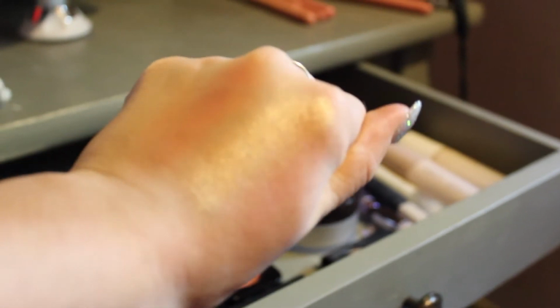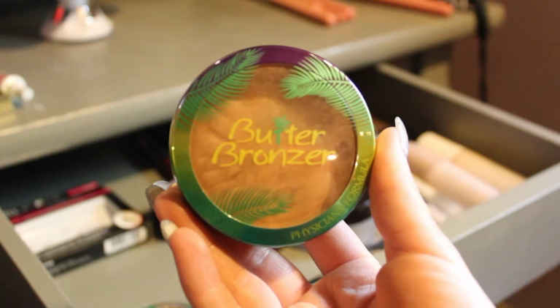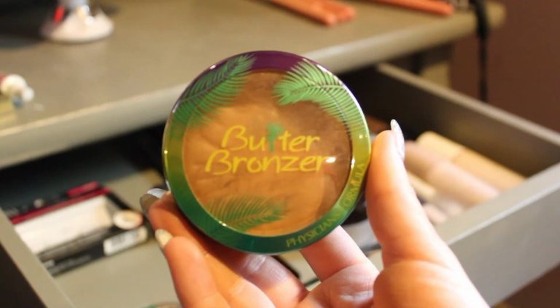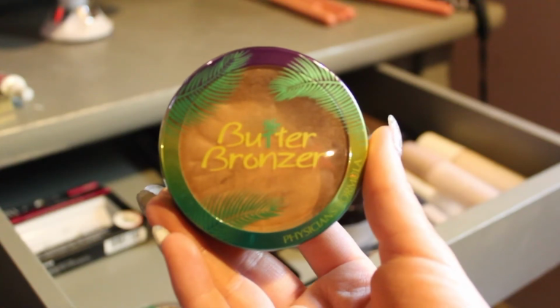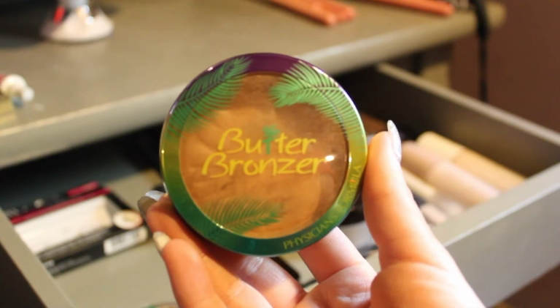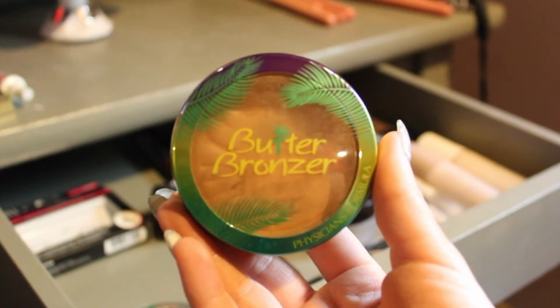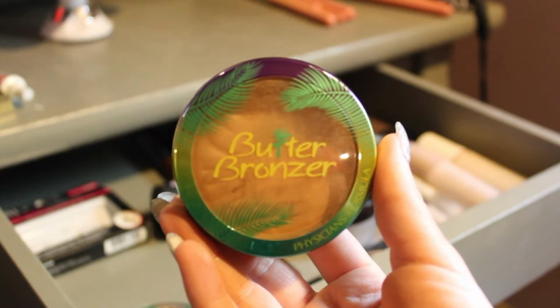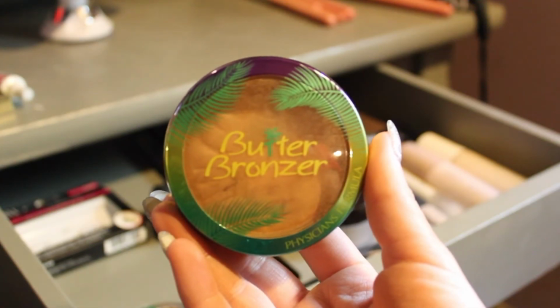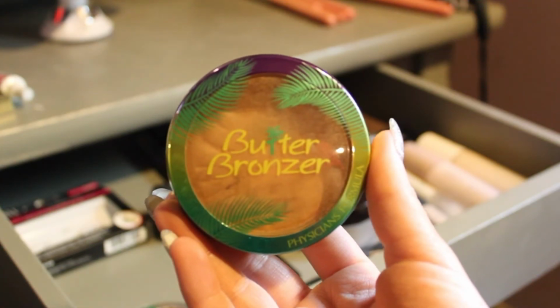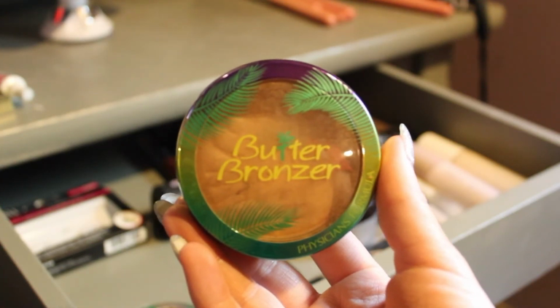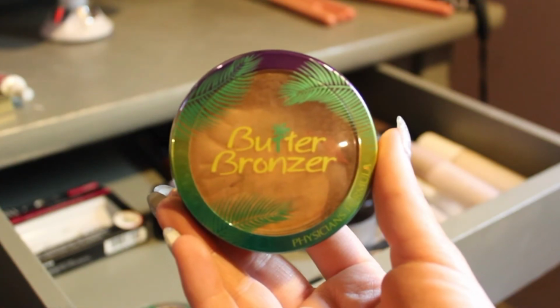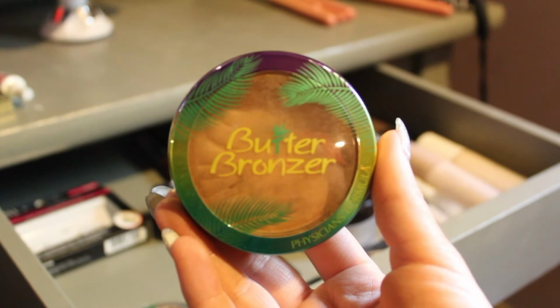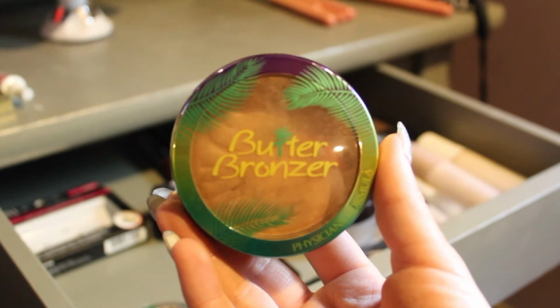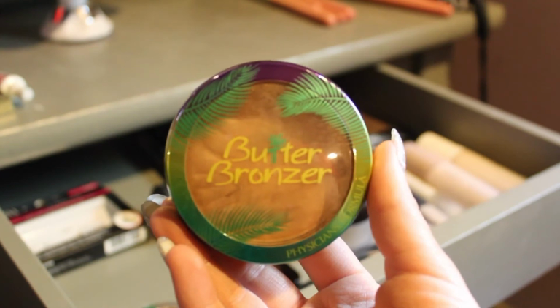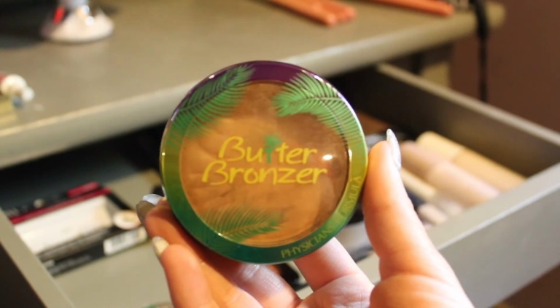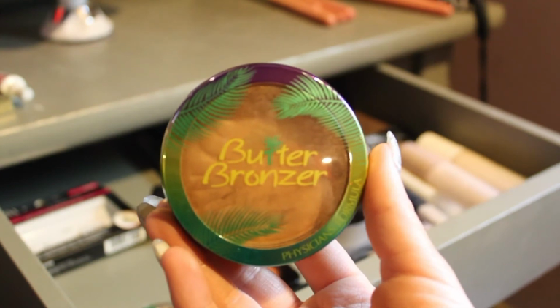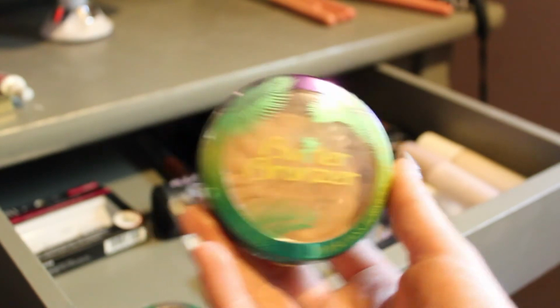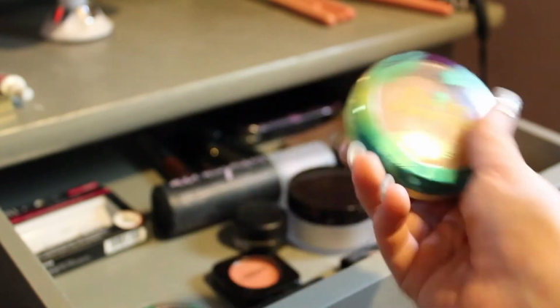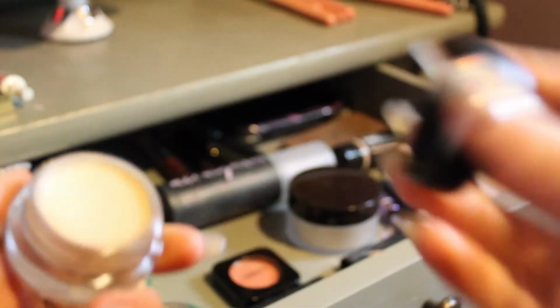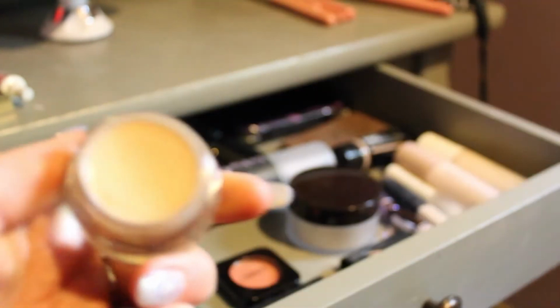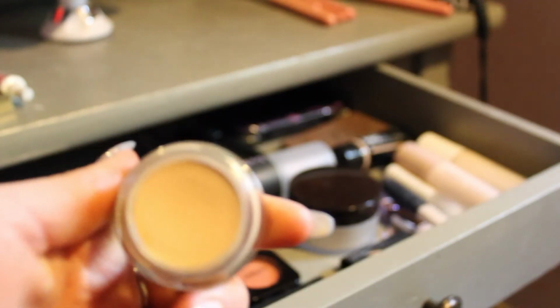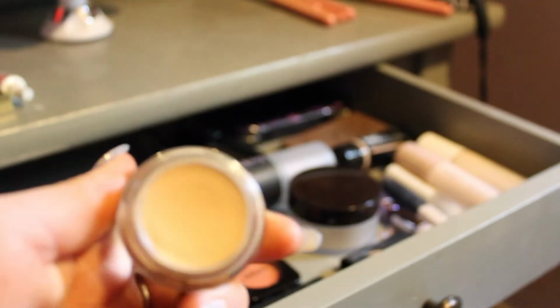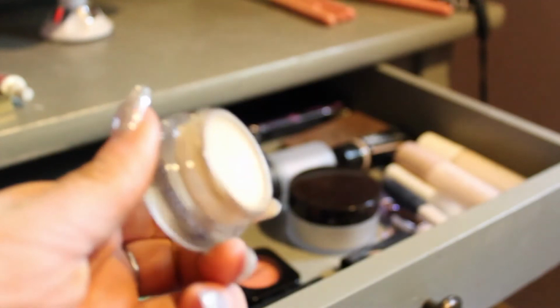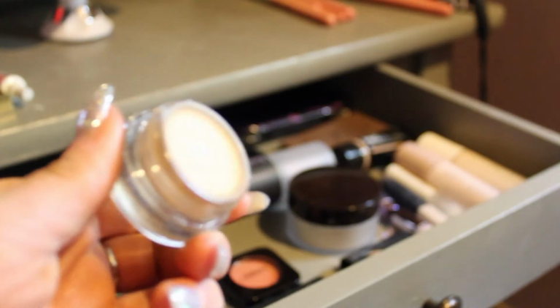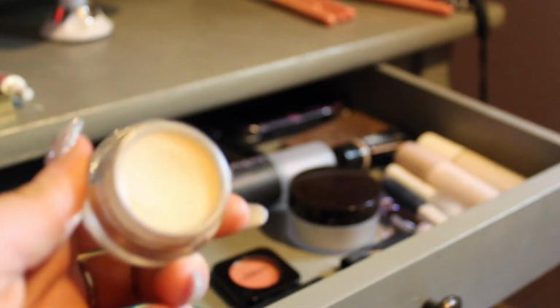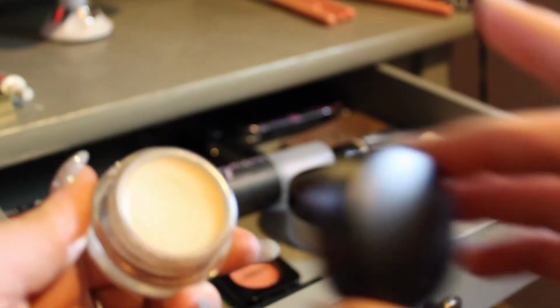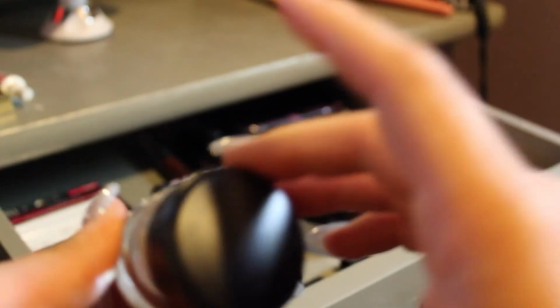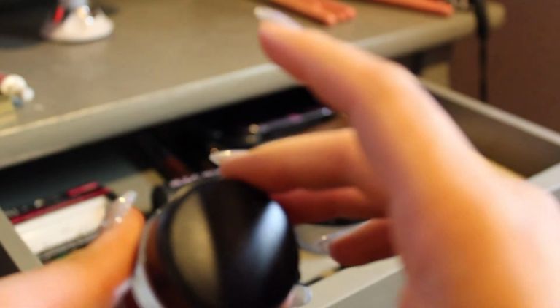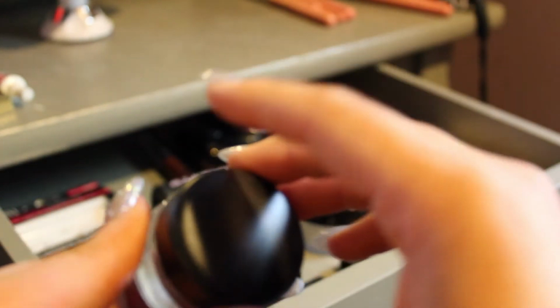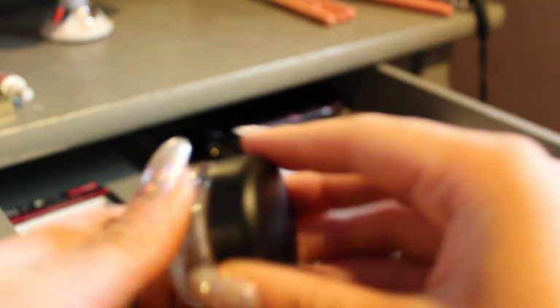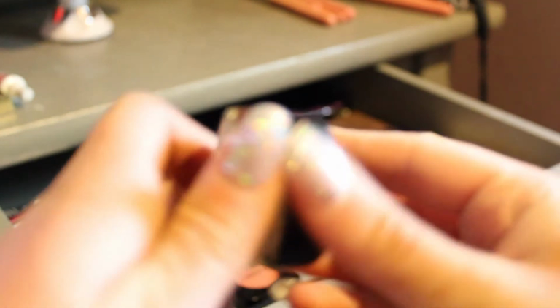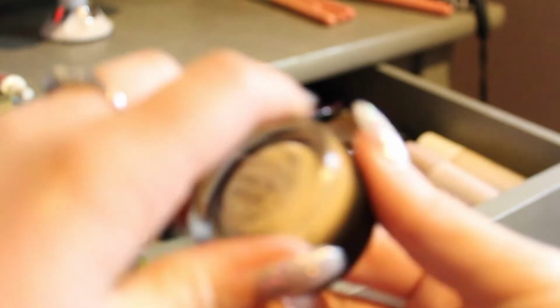And then my bronzer this month will be the Physicians Formula Butter Bronzer in Light. And I'll be using a MAC Paint Pot in the shade Soft Ochre.